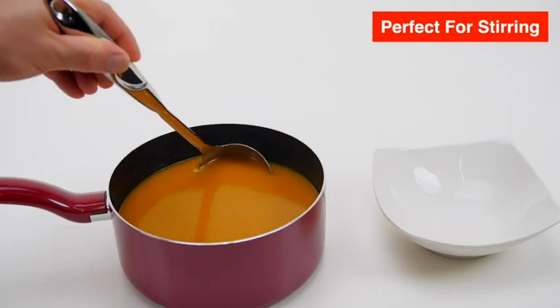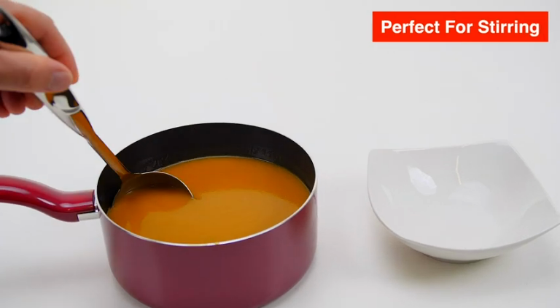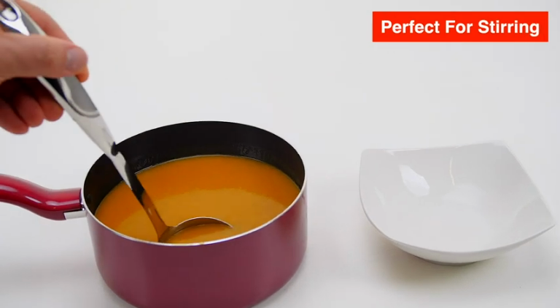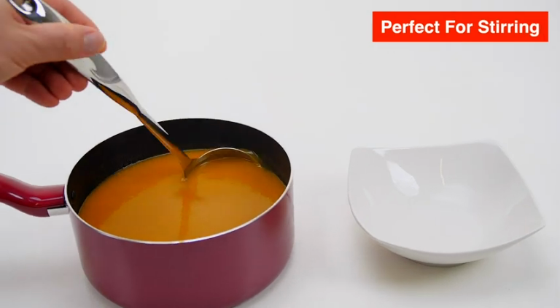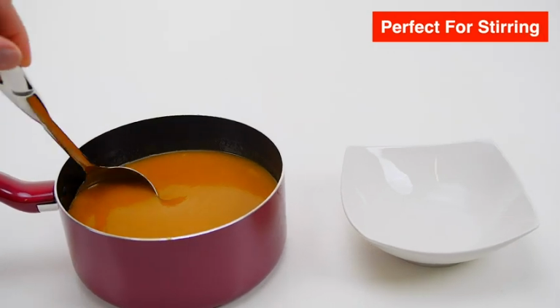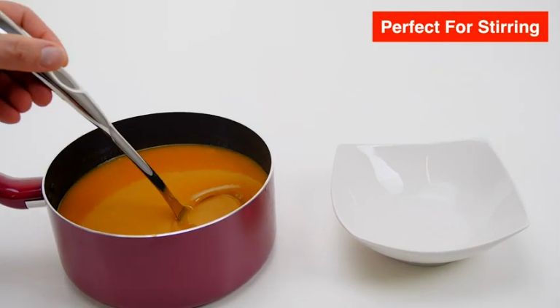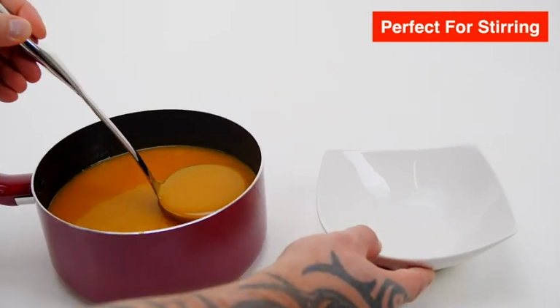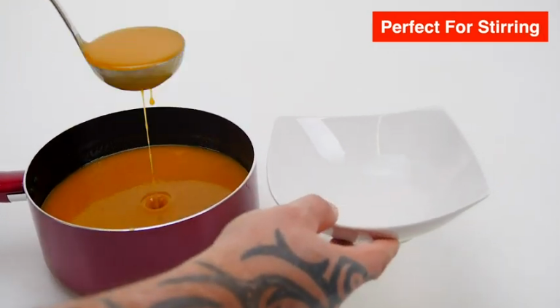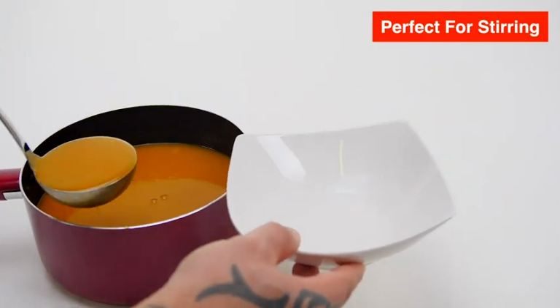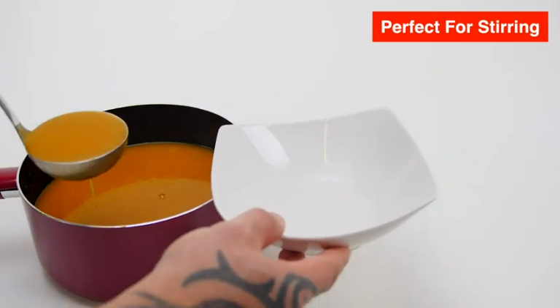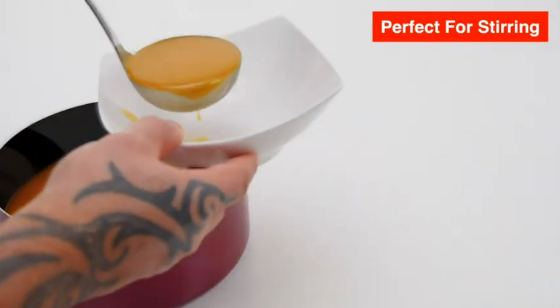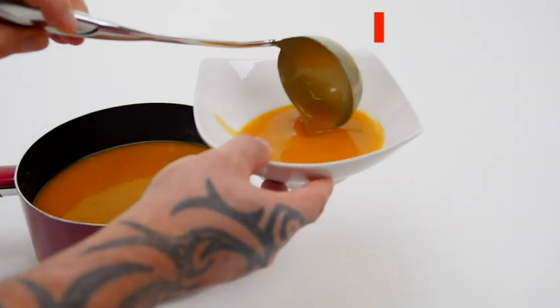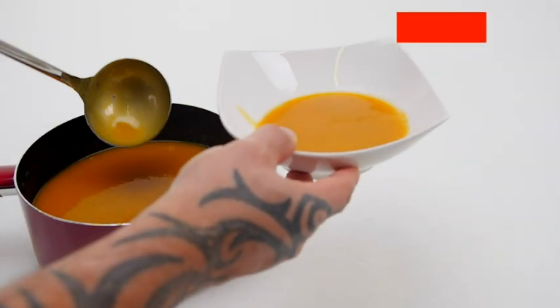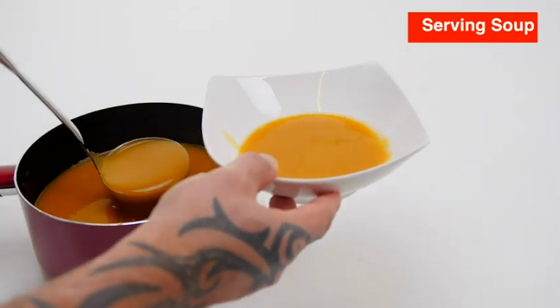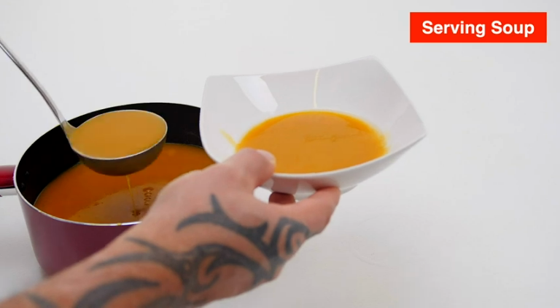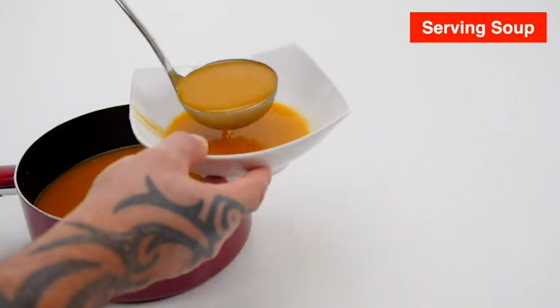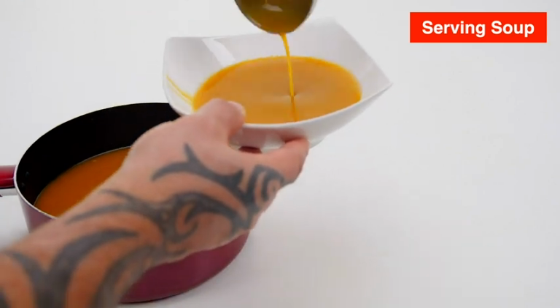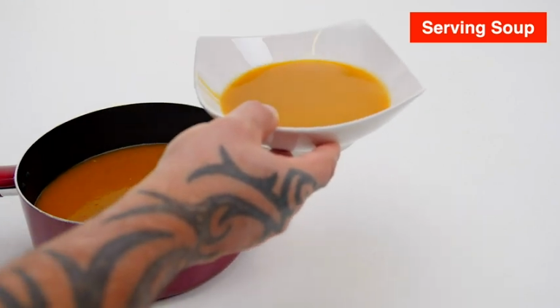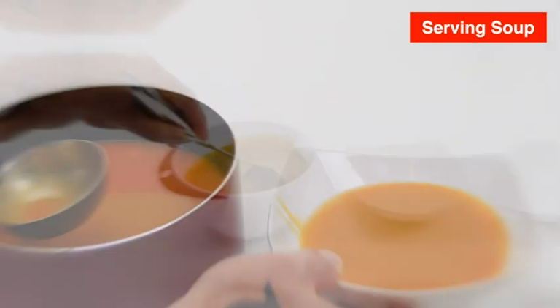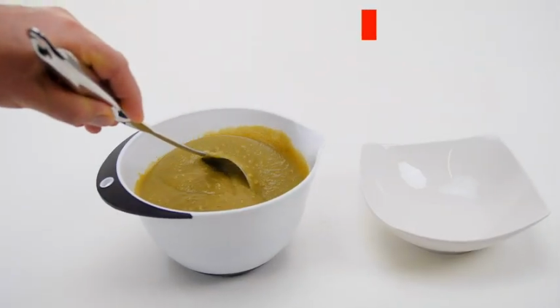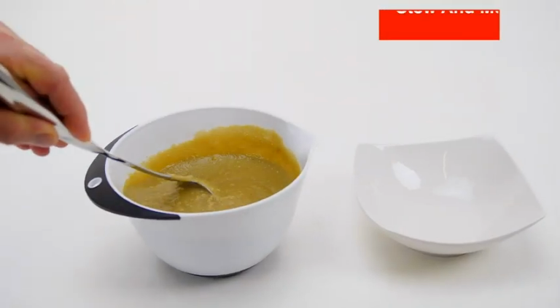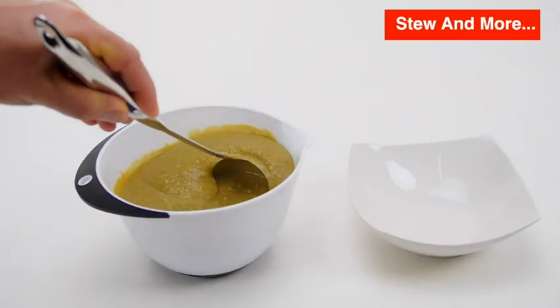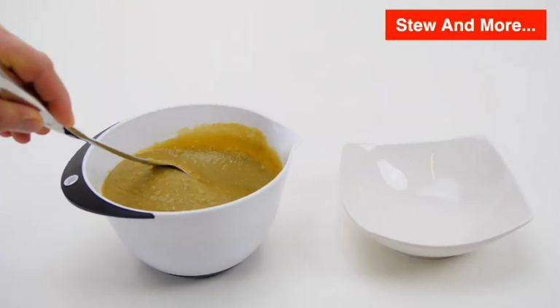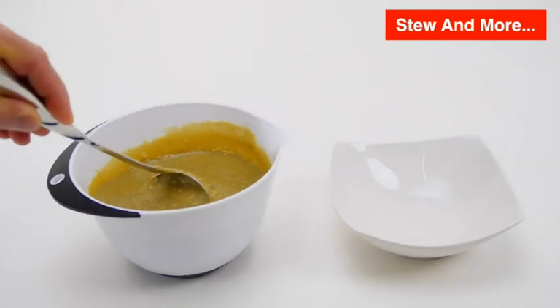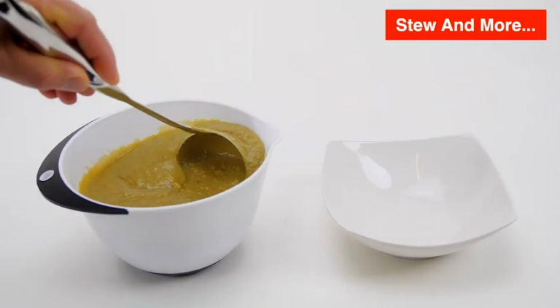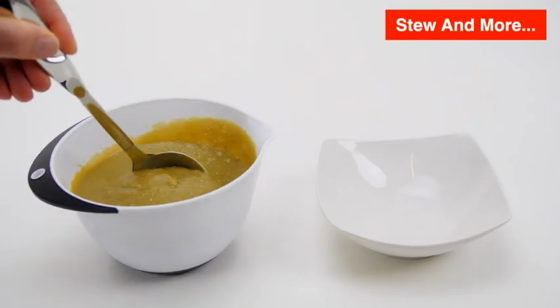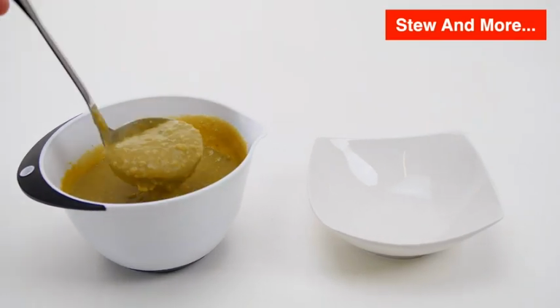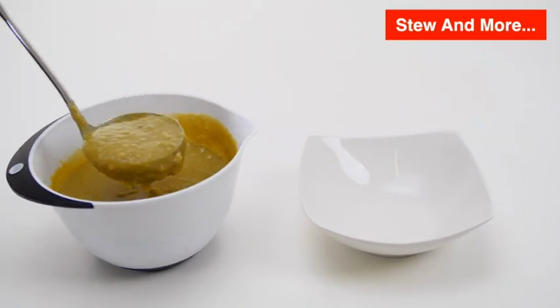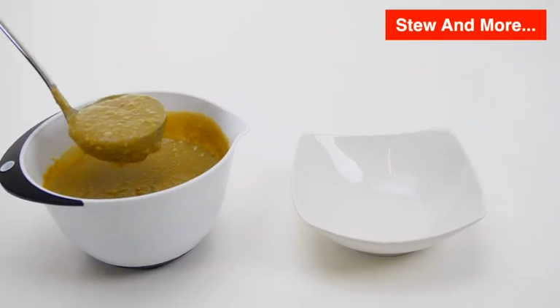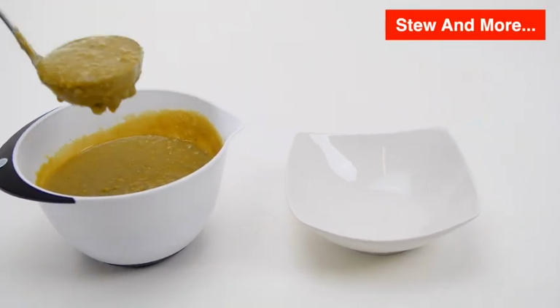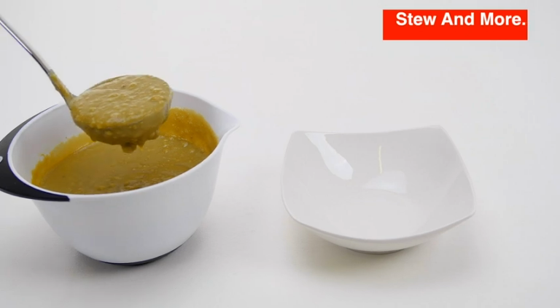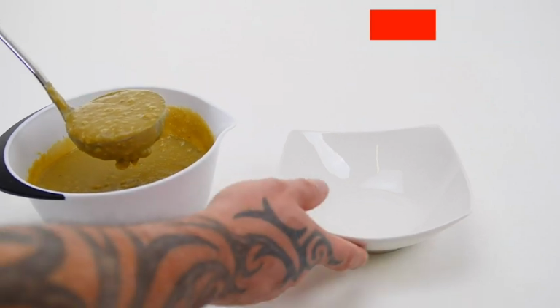The large ladle head is perfectly proportioned for stirring, serving soups, stews, and more. Also has a convenient hole in the handle for easy hanging storage.